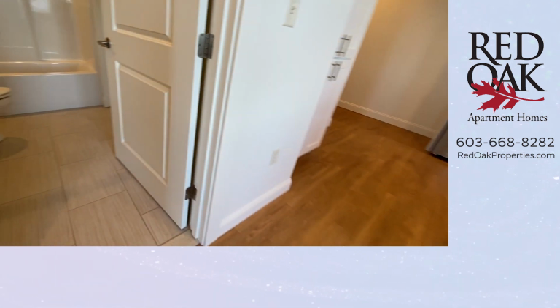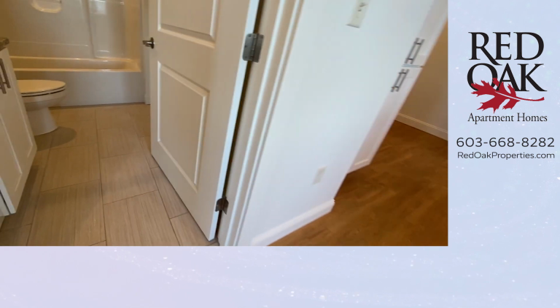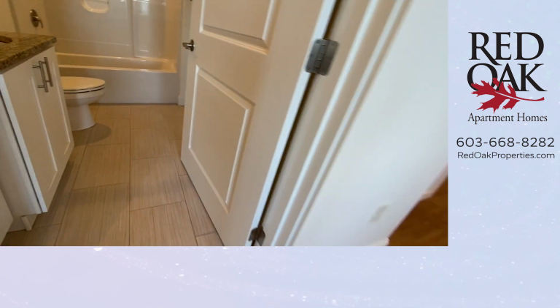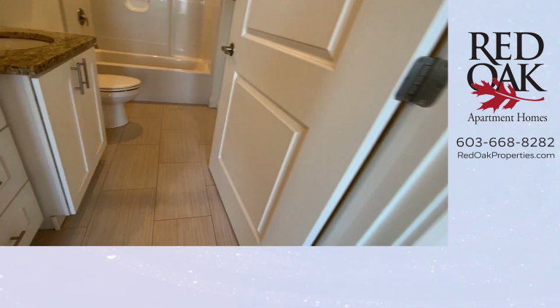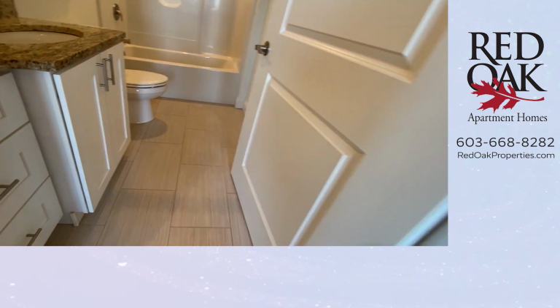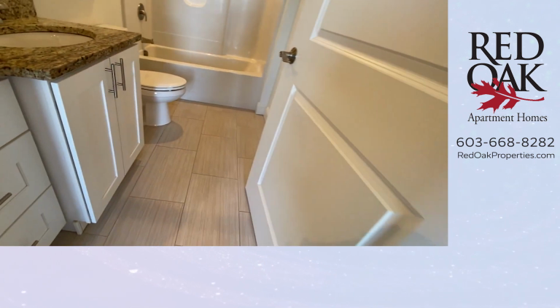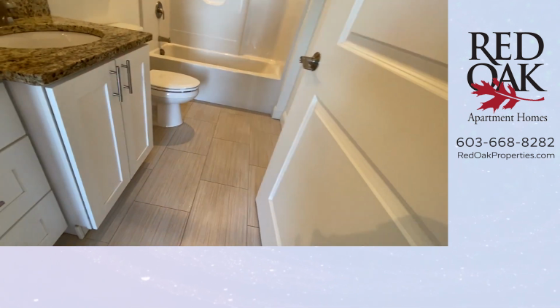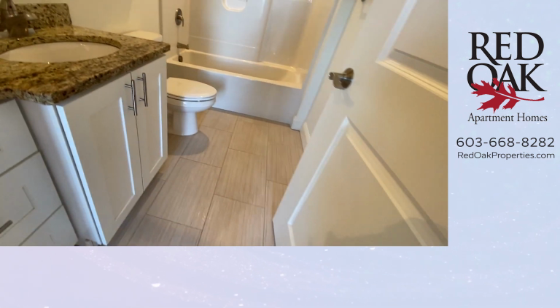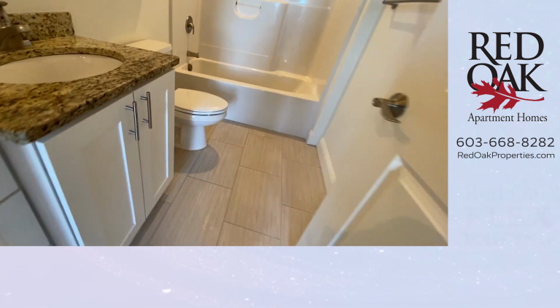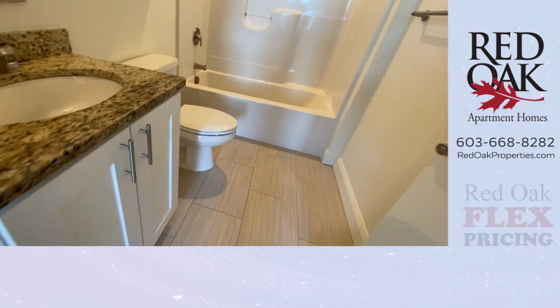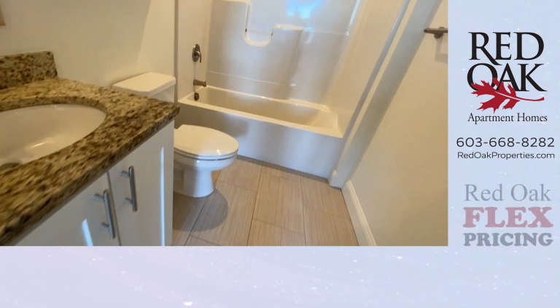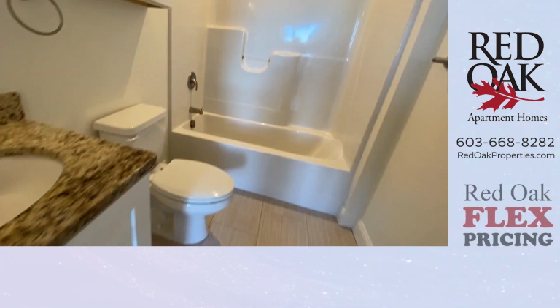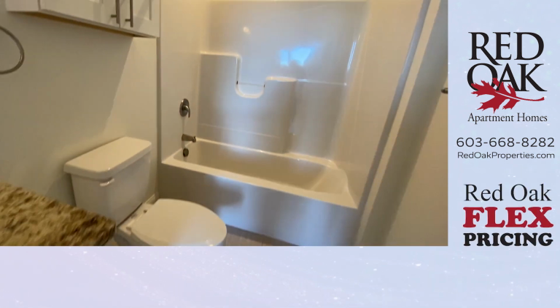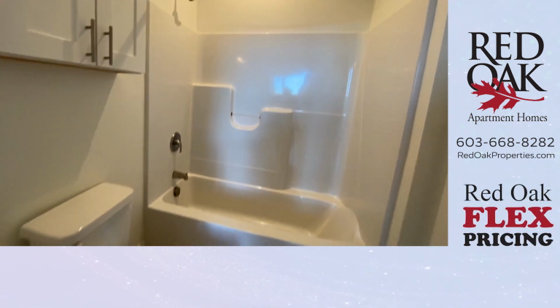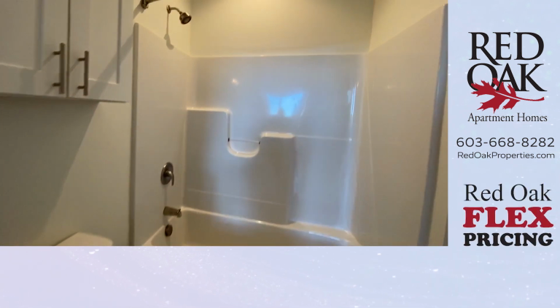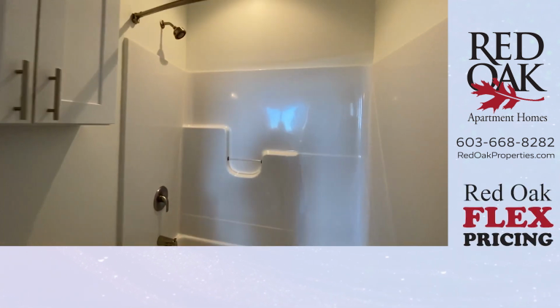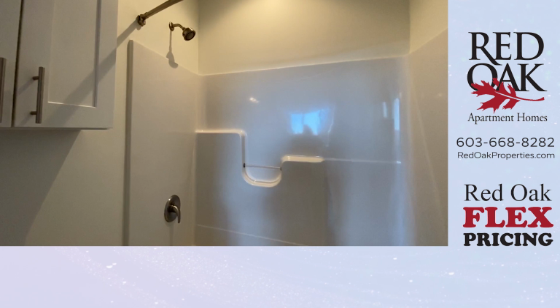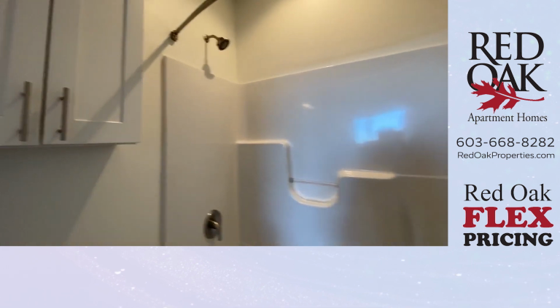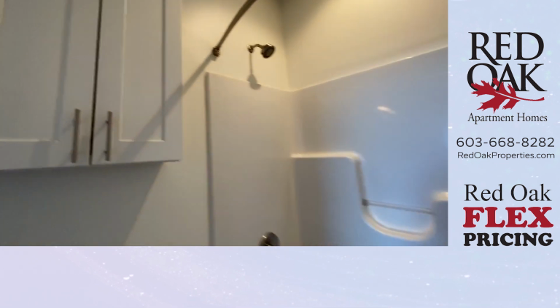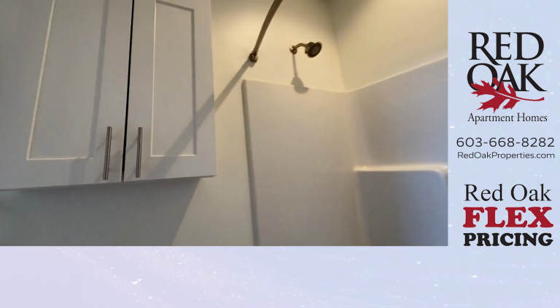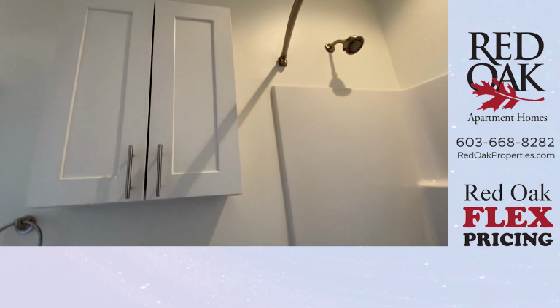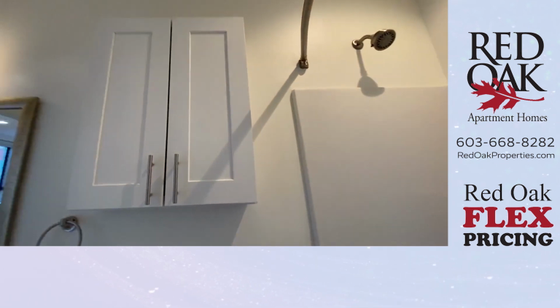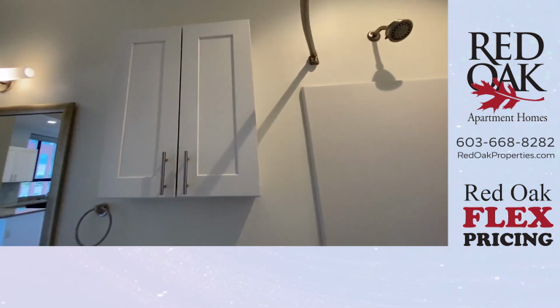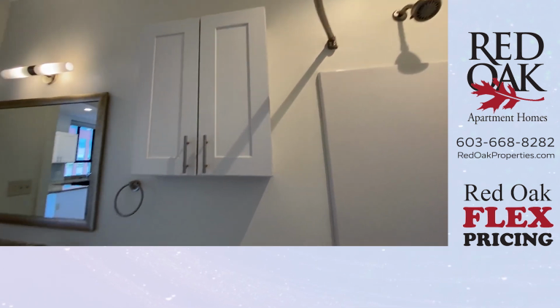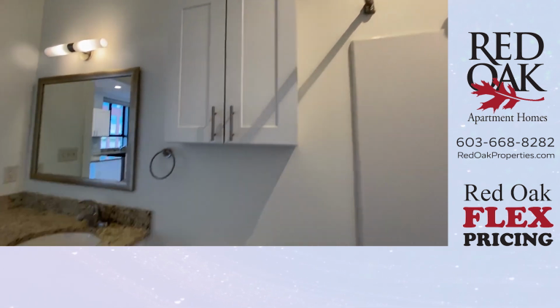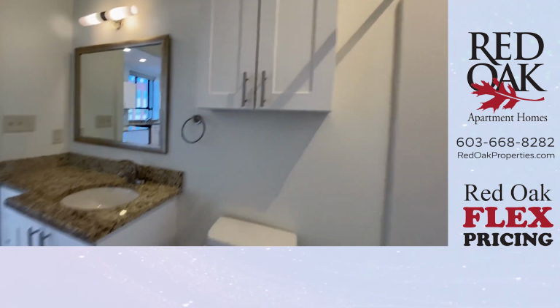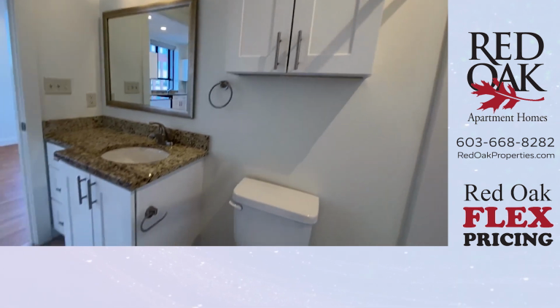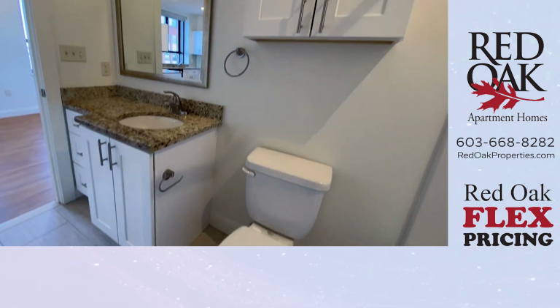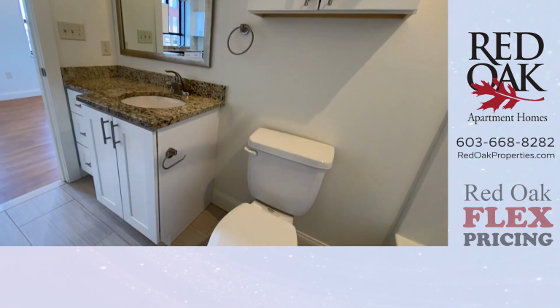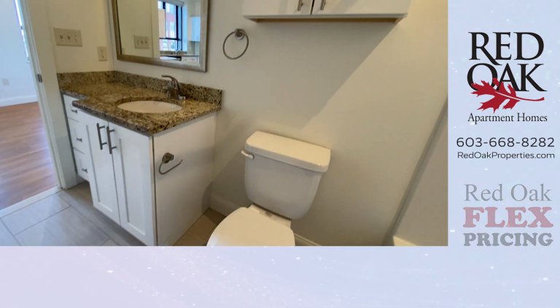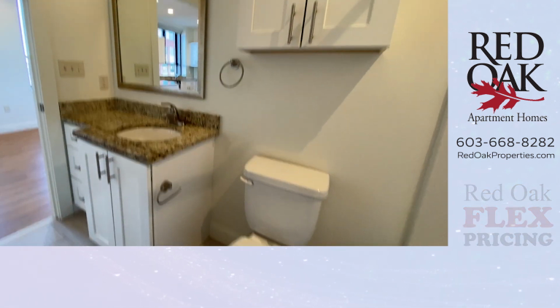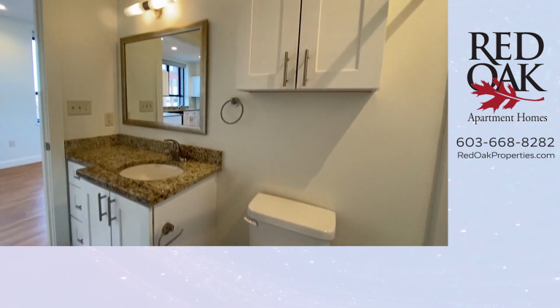Let's take a look at the tiled full-size bathroom. There's a big medicine chest, a nice vanity that matches the kitchen.